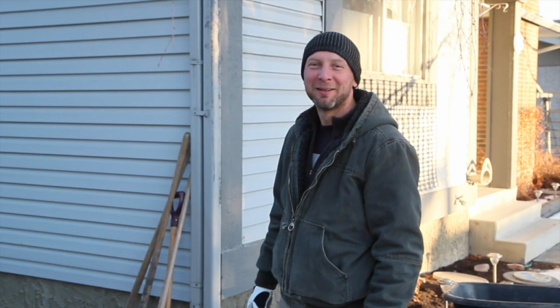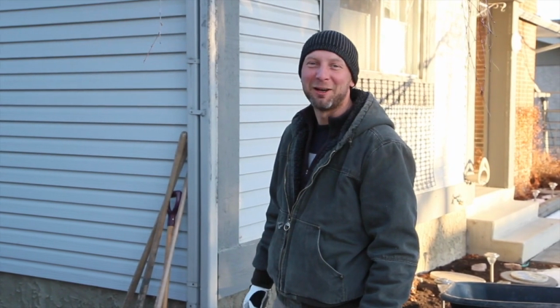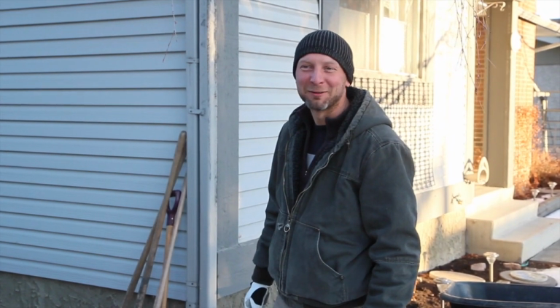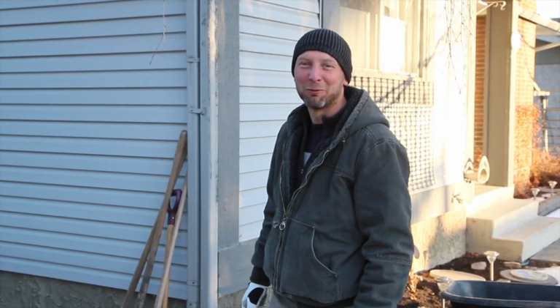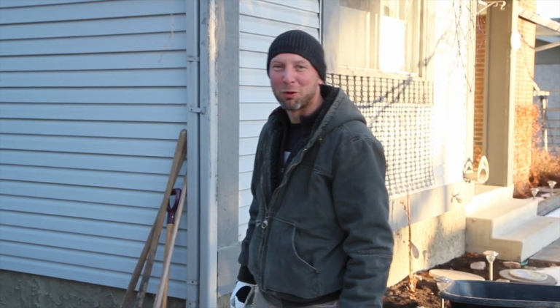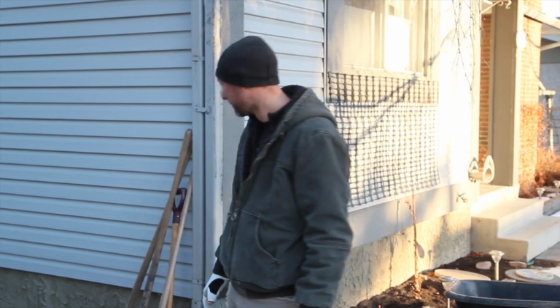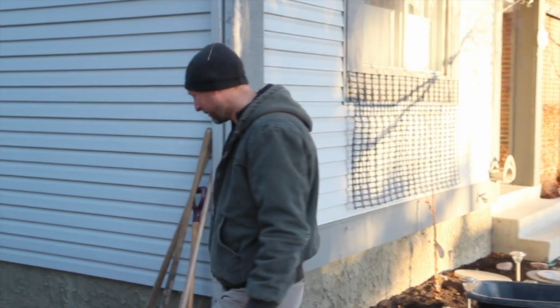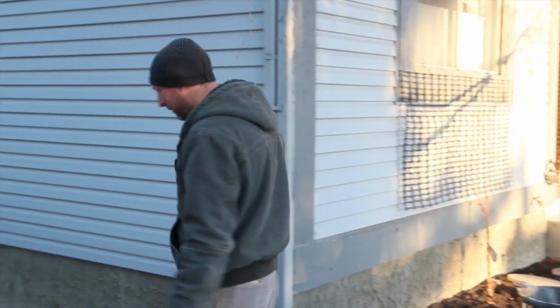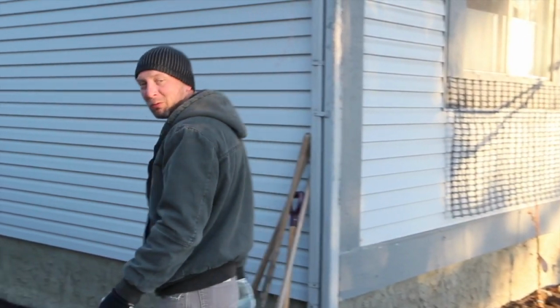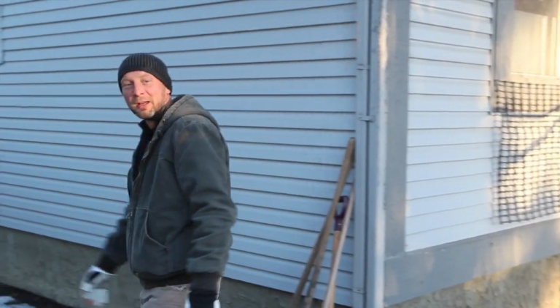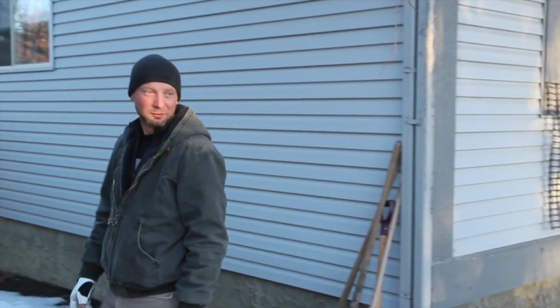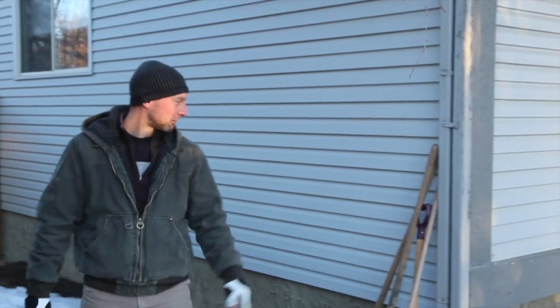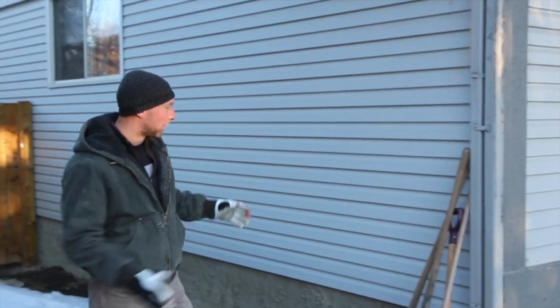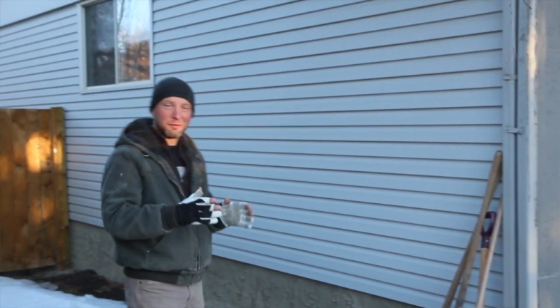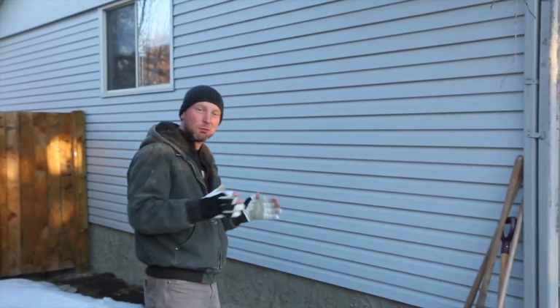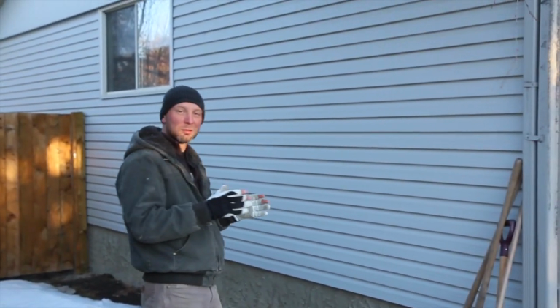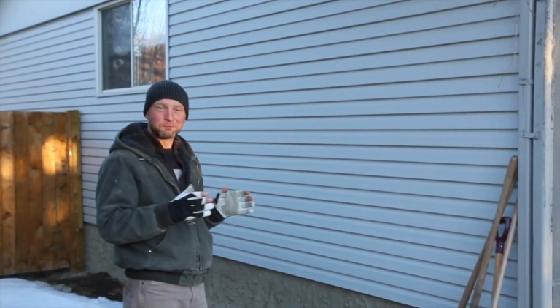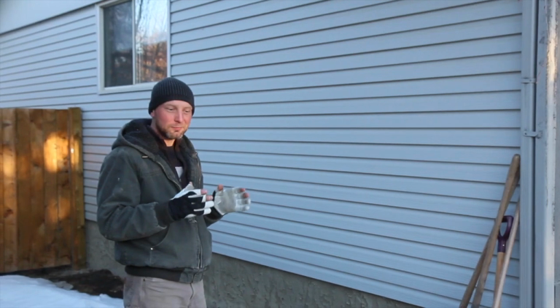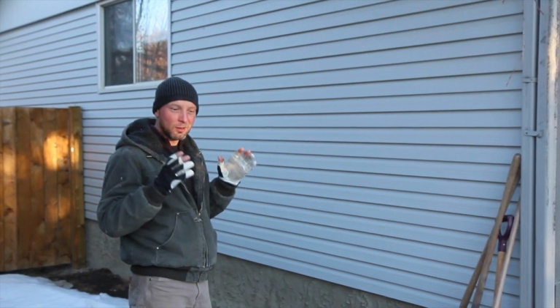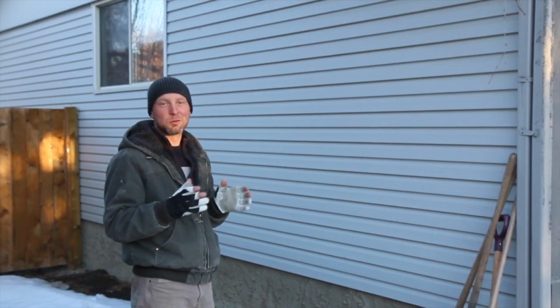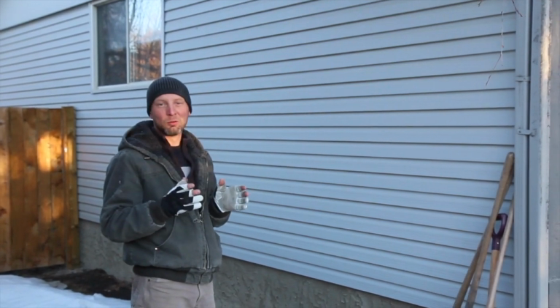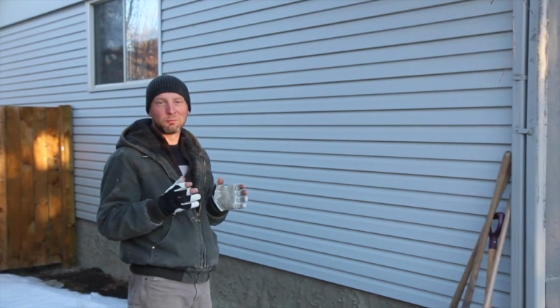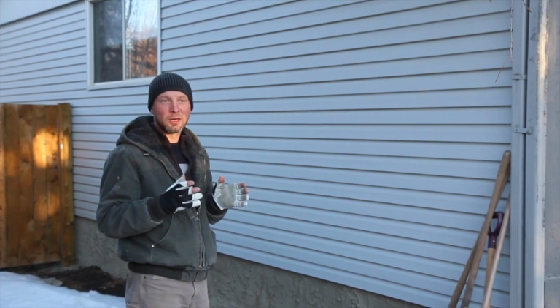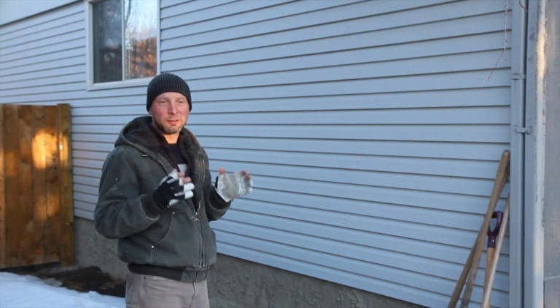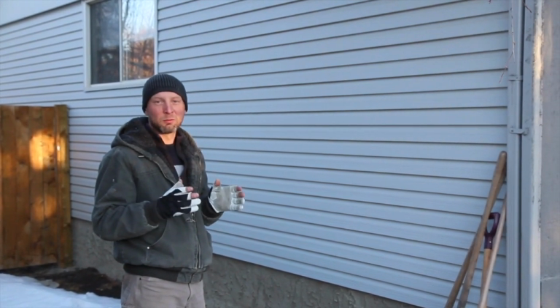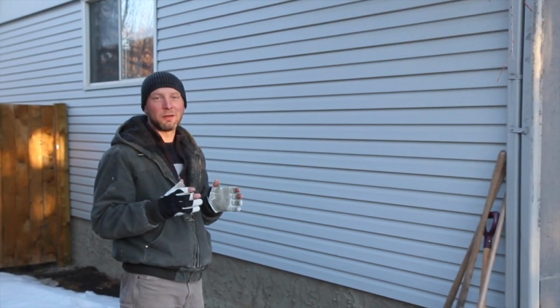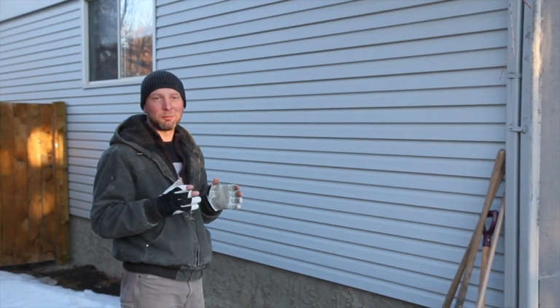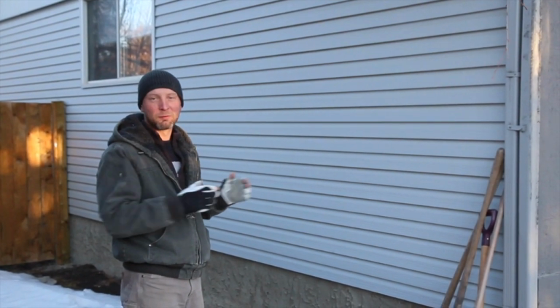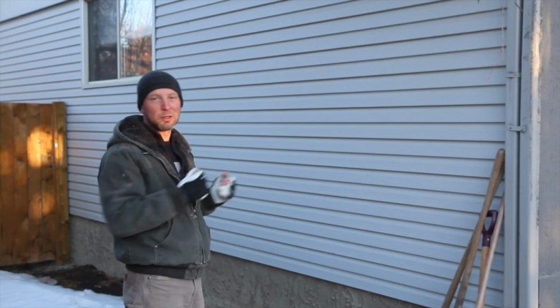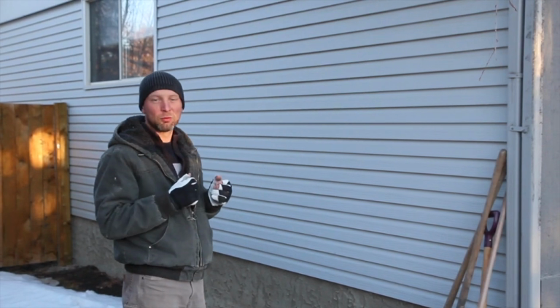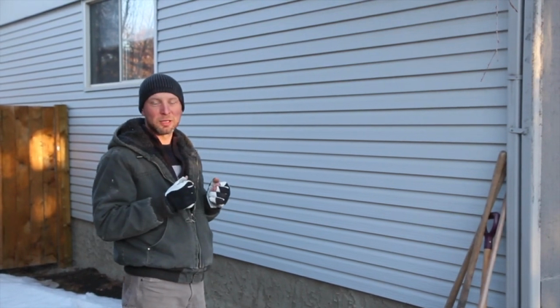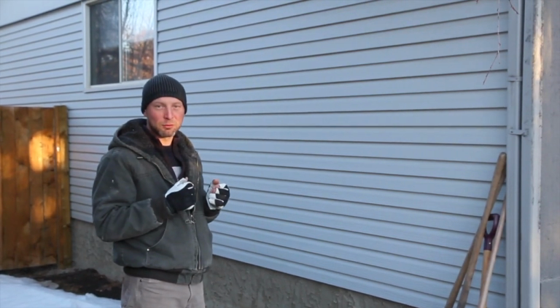Tisha here, Vinyl Window Pro. This video is about an egress window for the means of fire escape from the bedroom to the outside of the house.